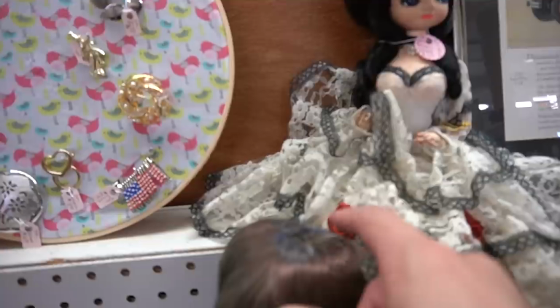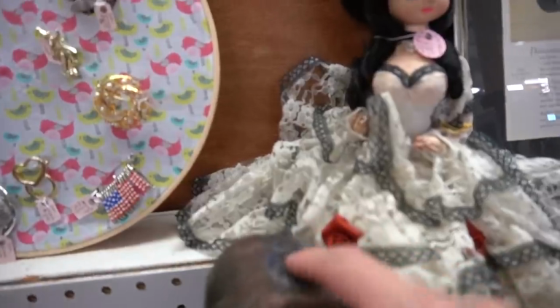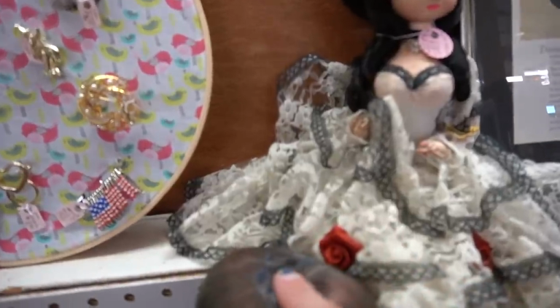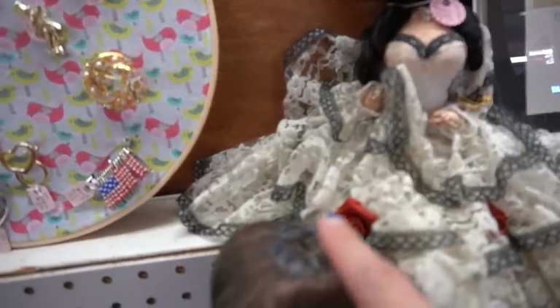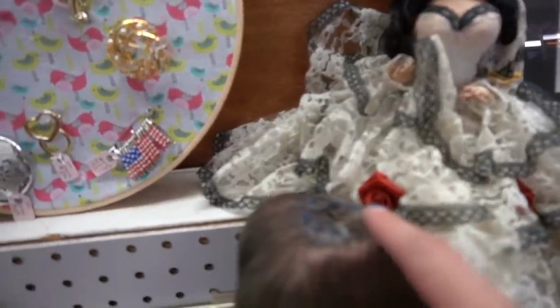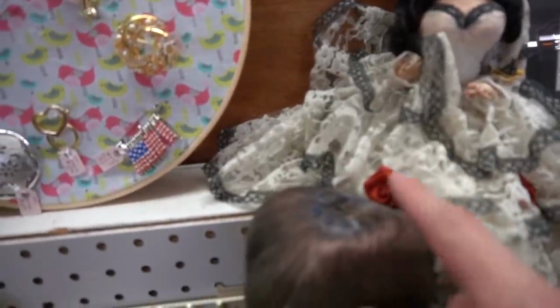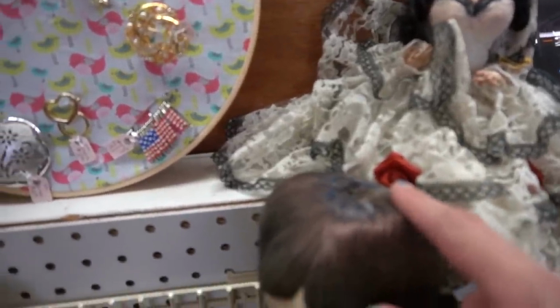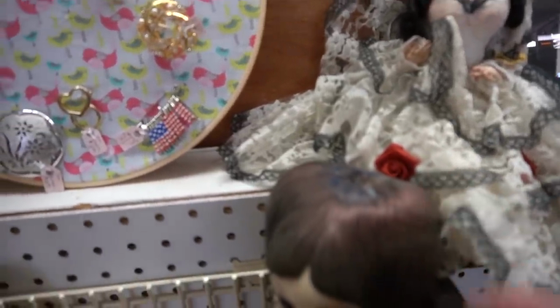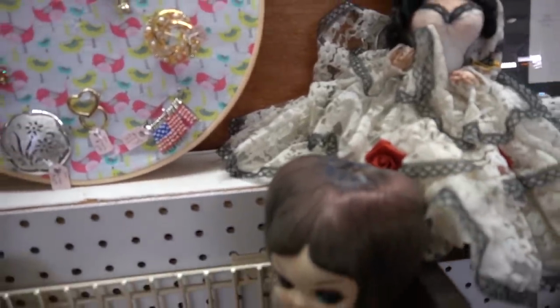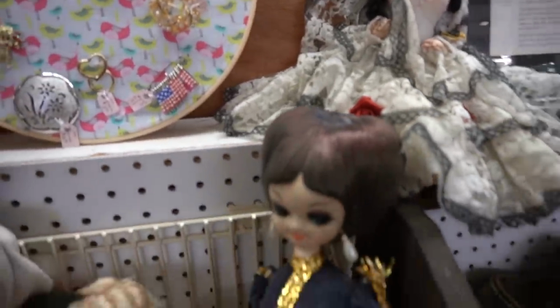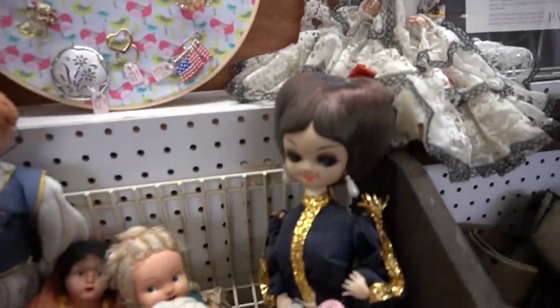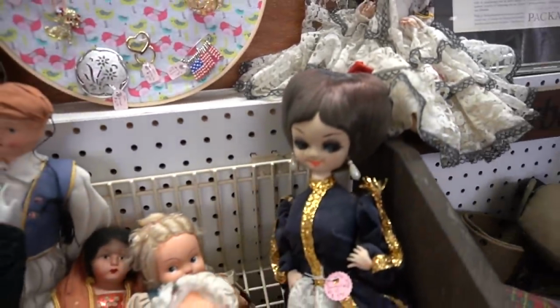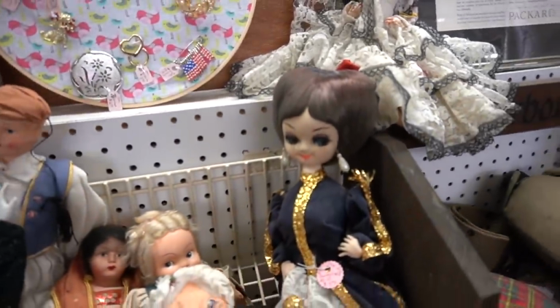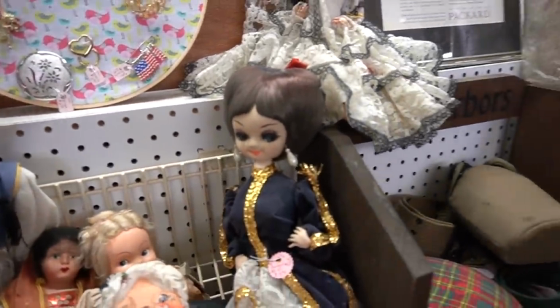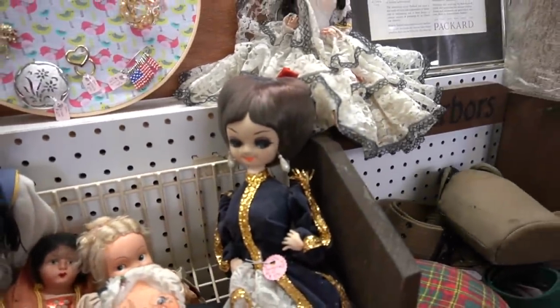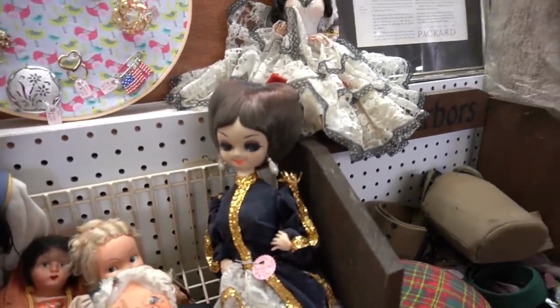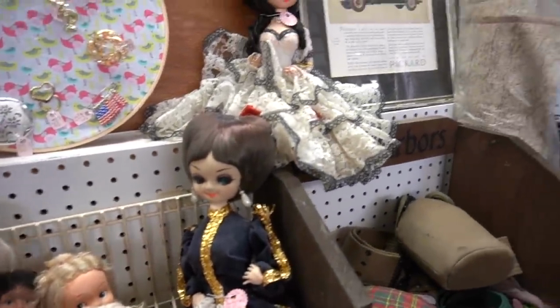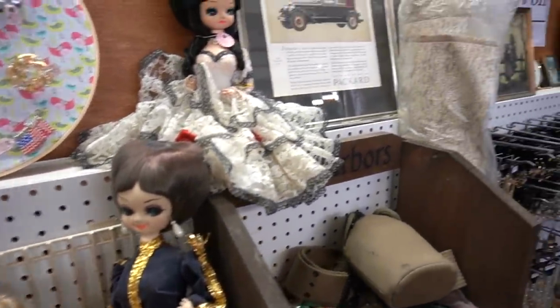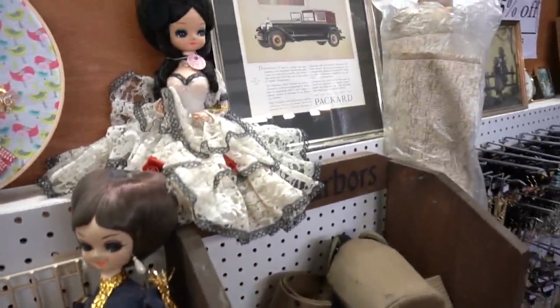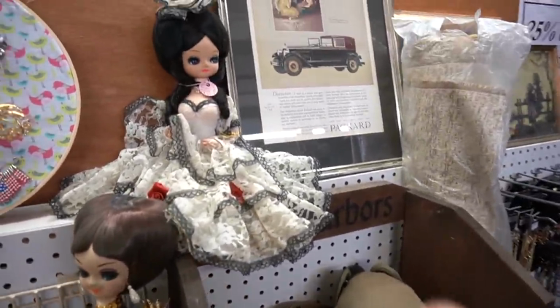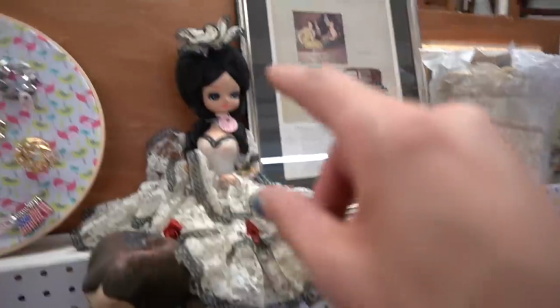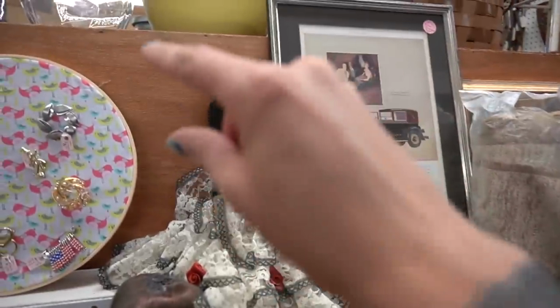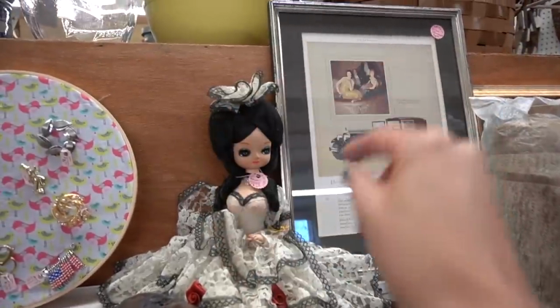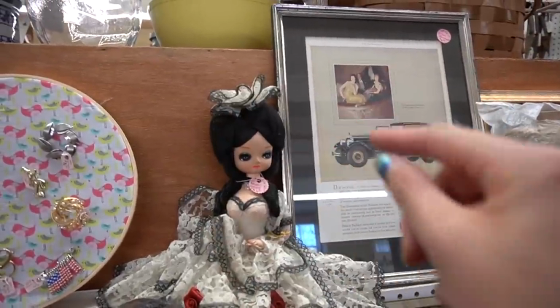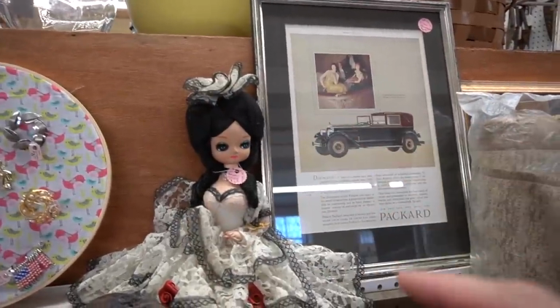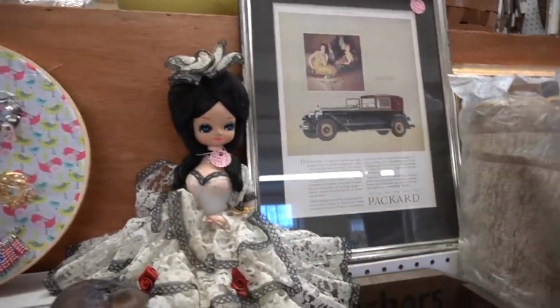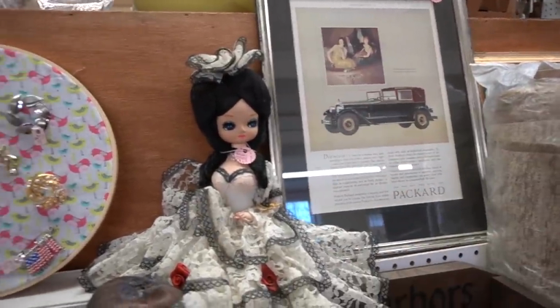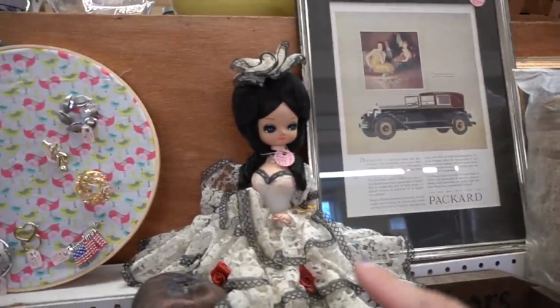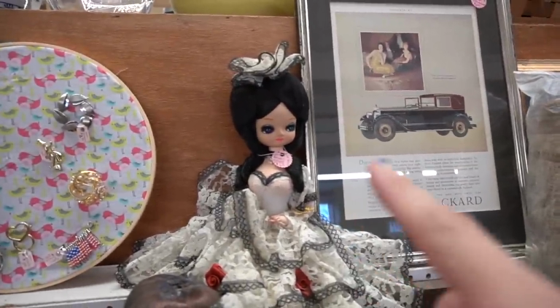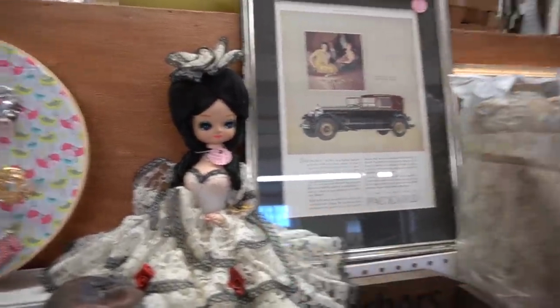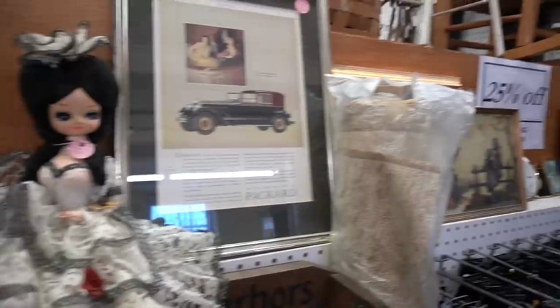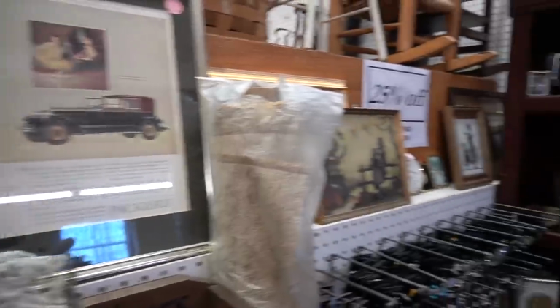These dolls — I think they're Bradley. I think there are actually two companies that make them and one of them is Bradley. It looks like somebody dropped a cigarette on her head, that's such a shame. They have those really big eyes. I think they're made in Korea.